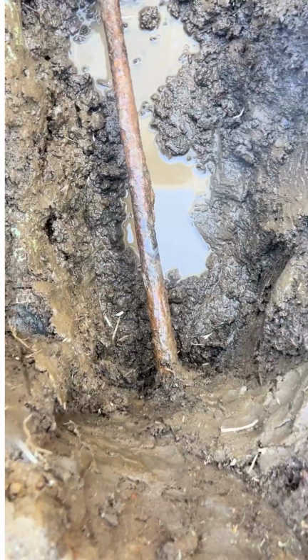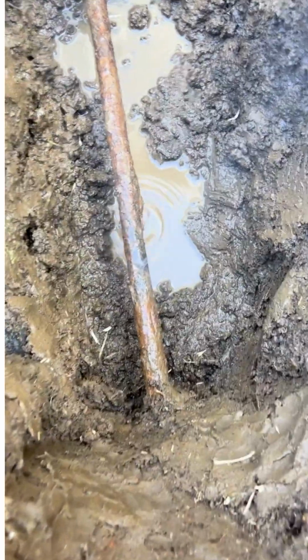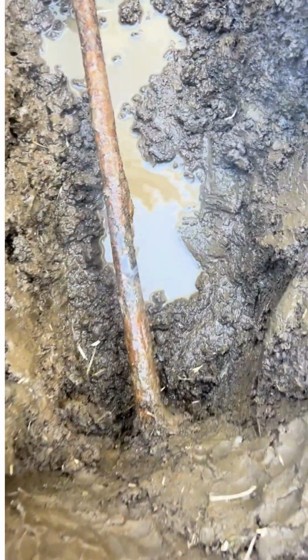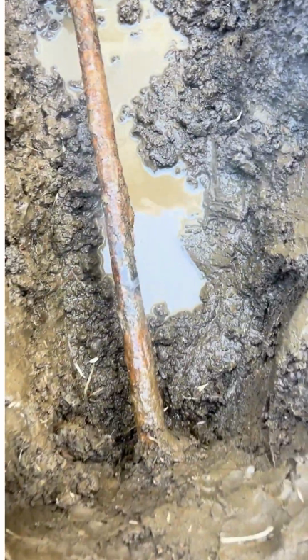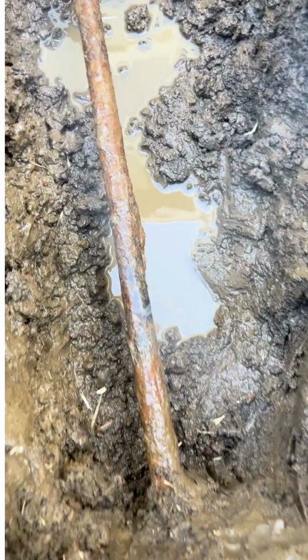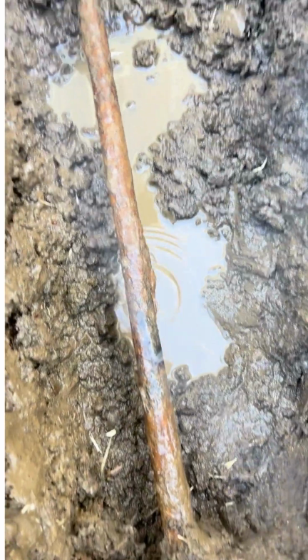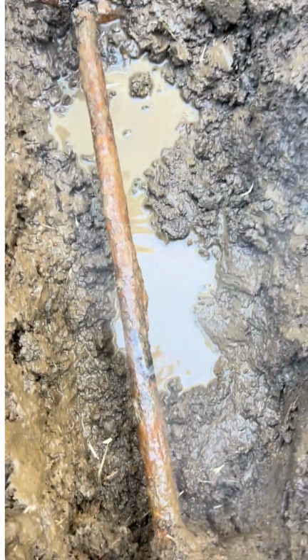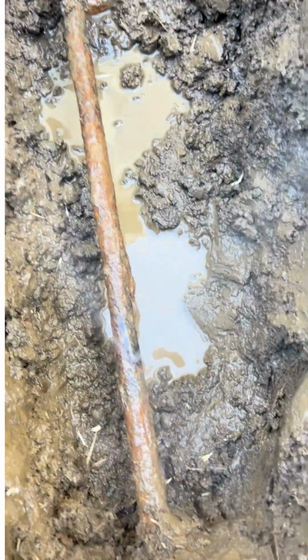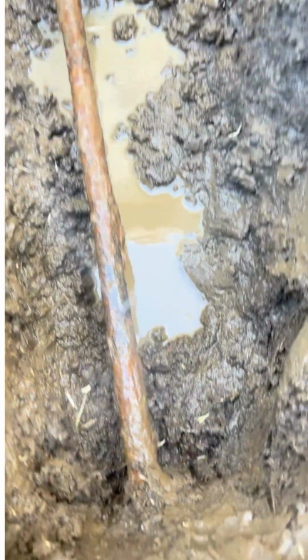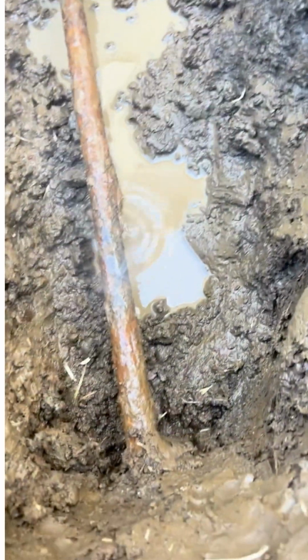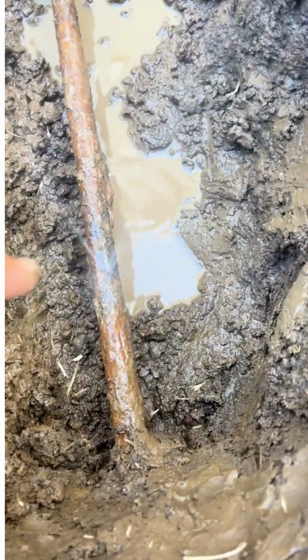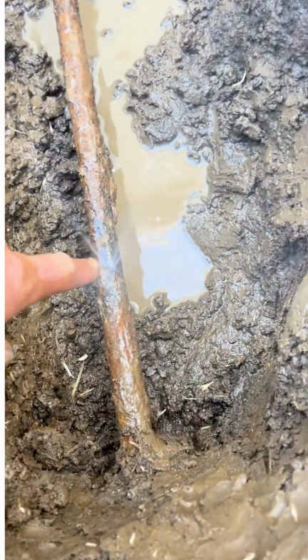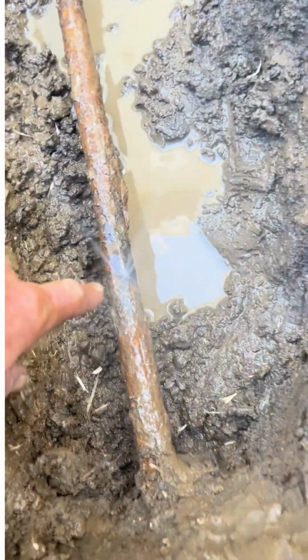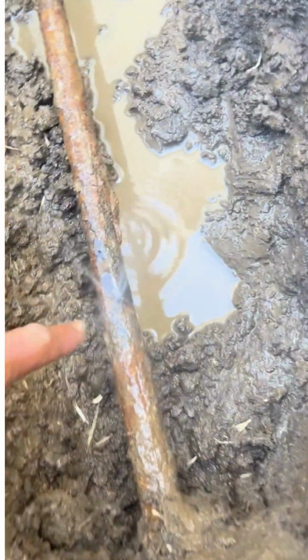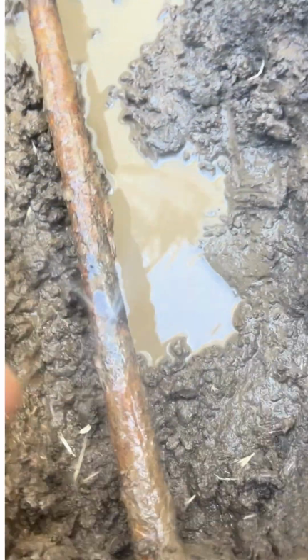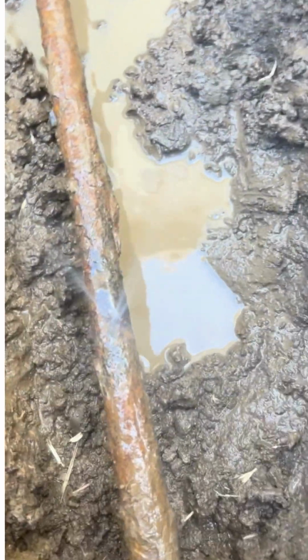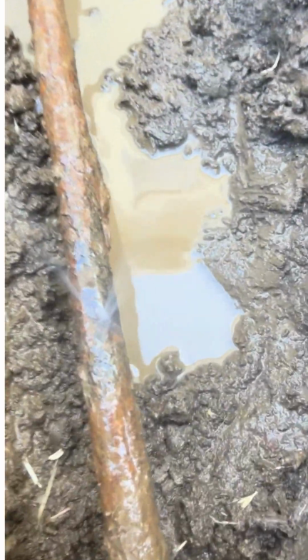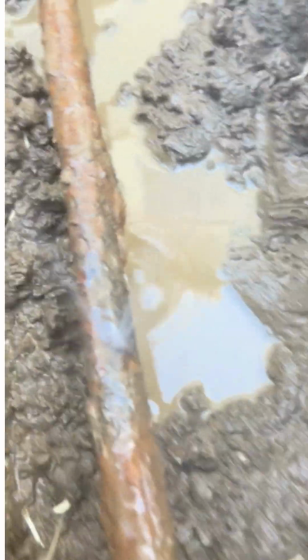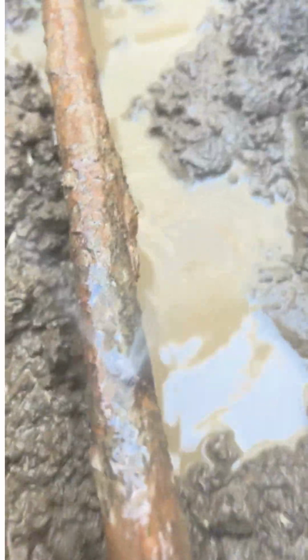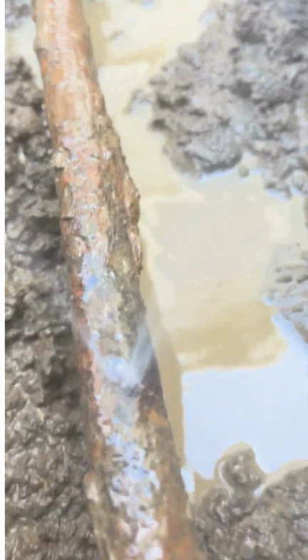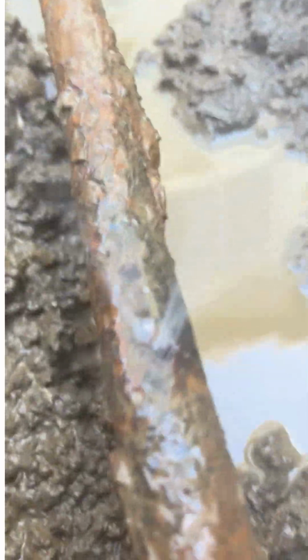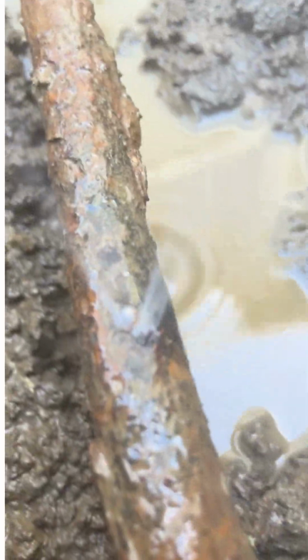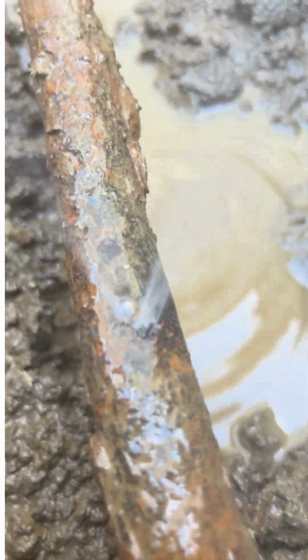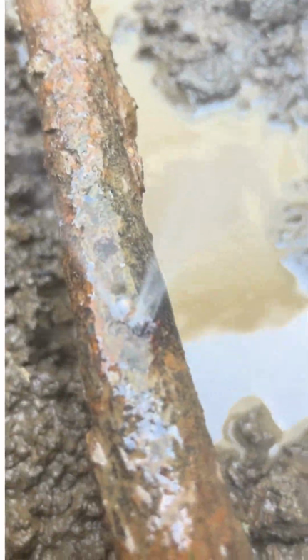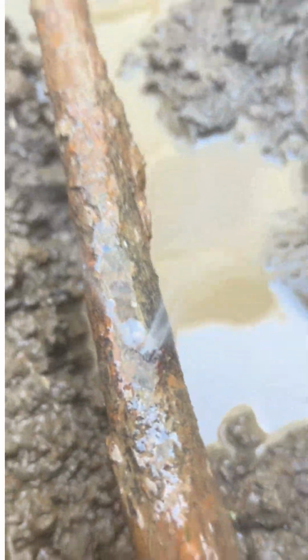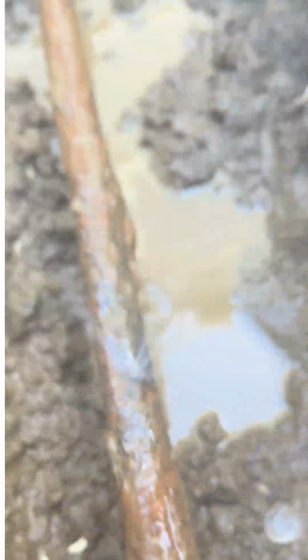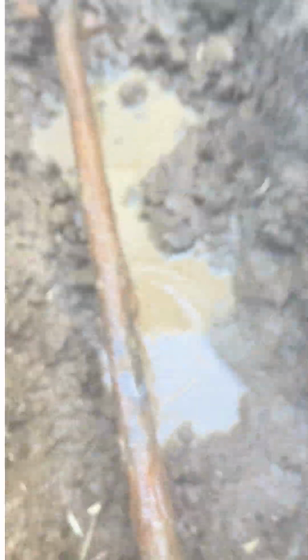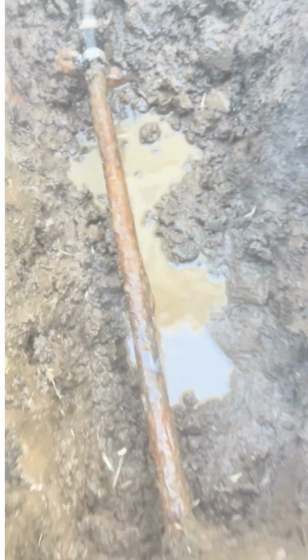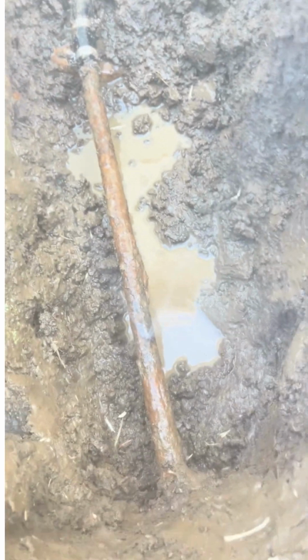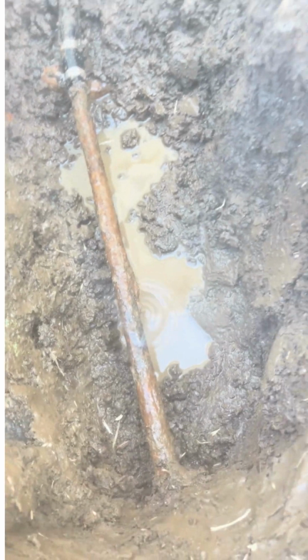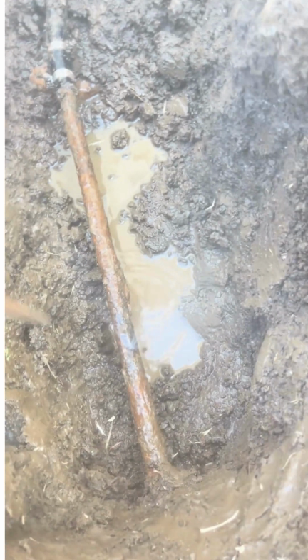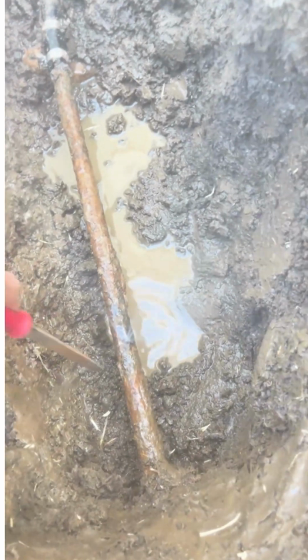As you can see, you've got a very rusted pipe. There's a pinhole. So we're going to go ahead and mark it.